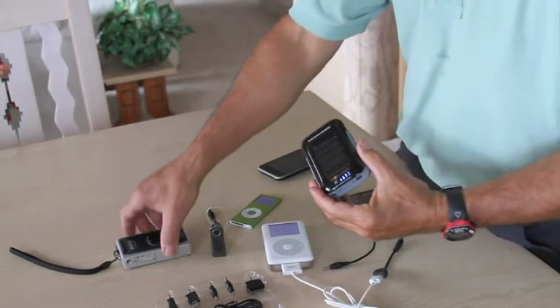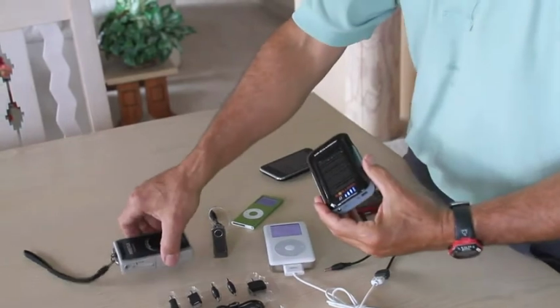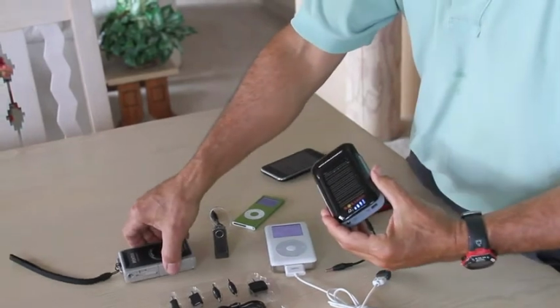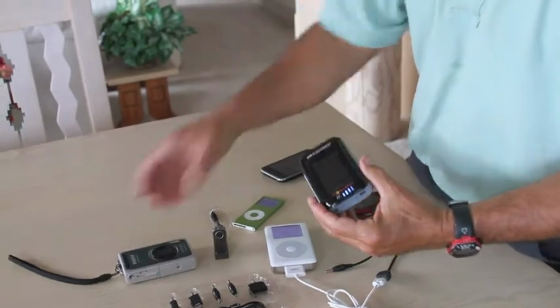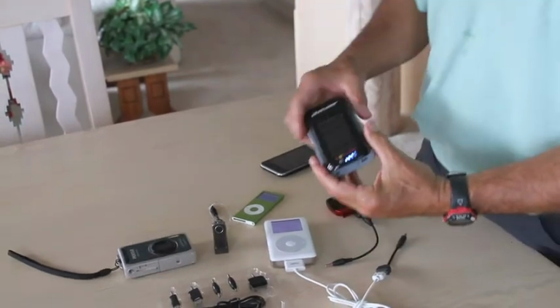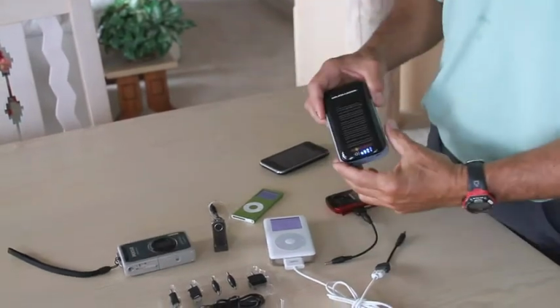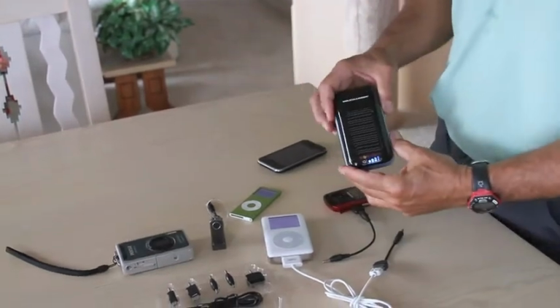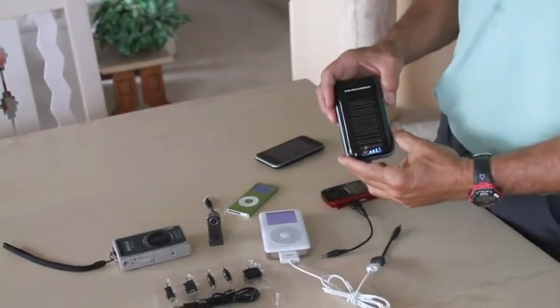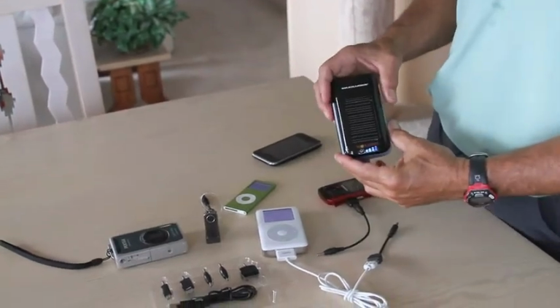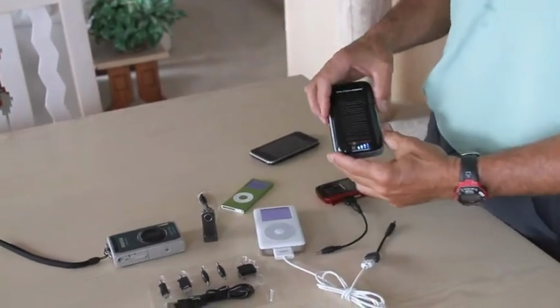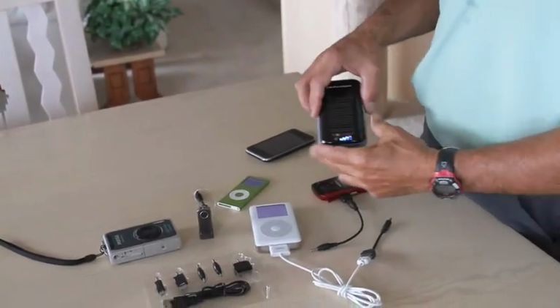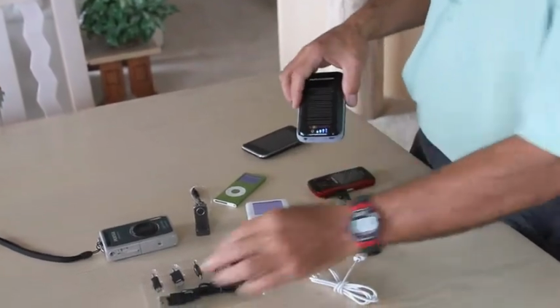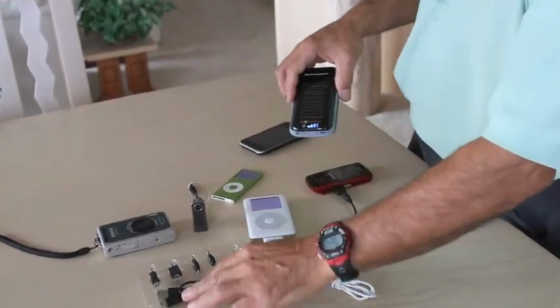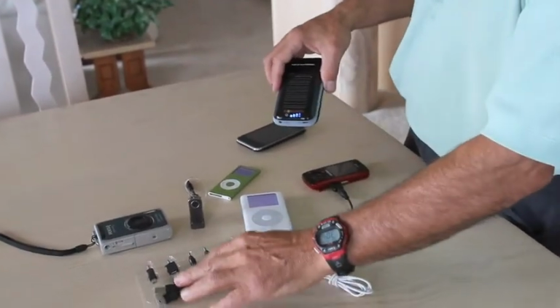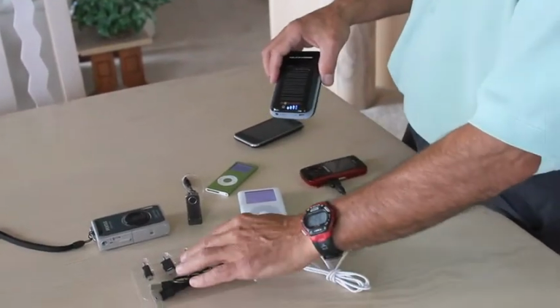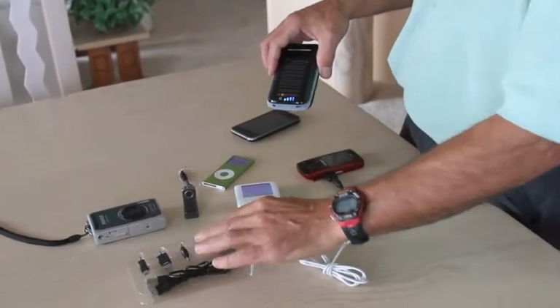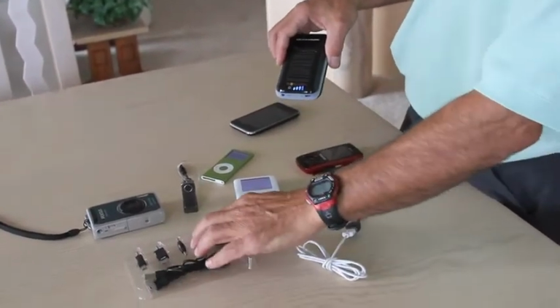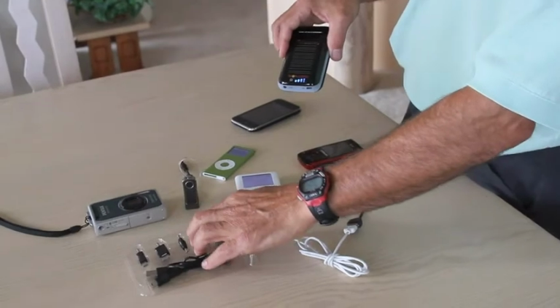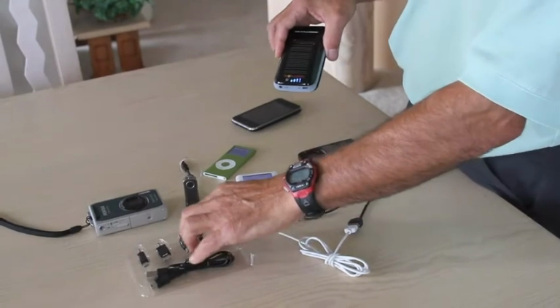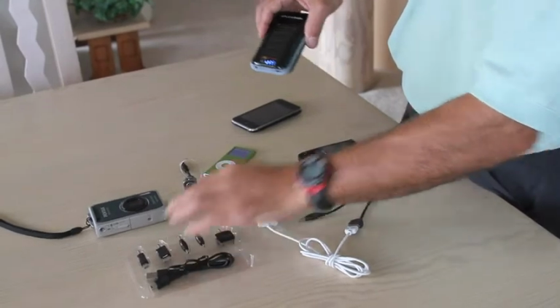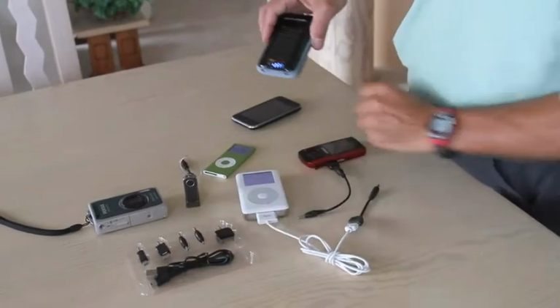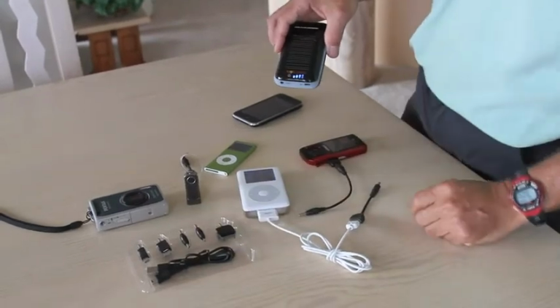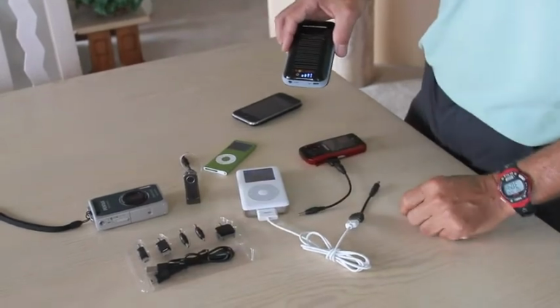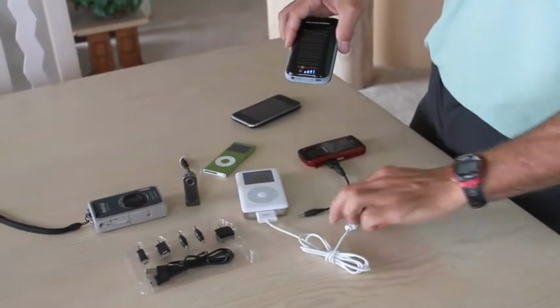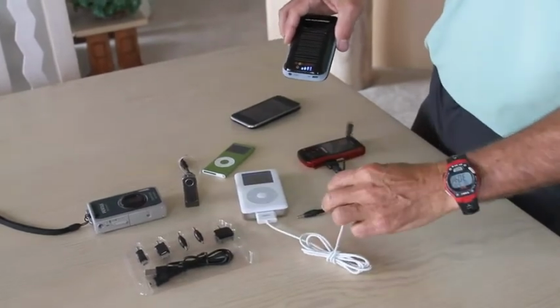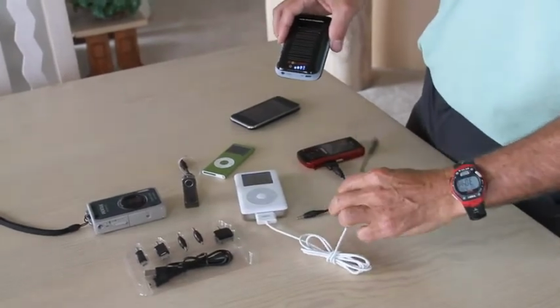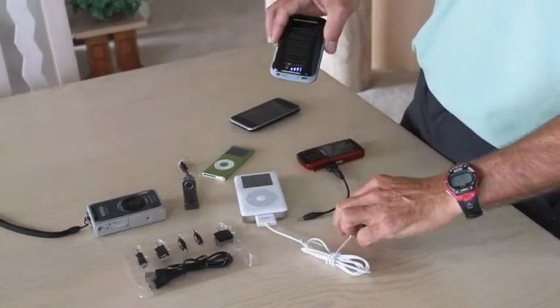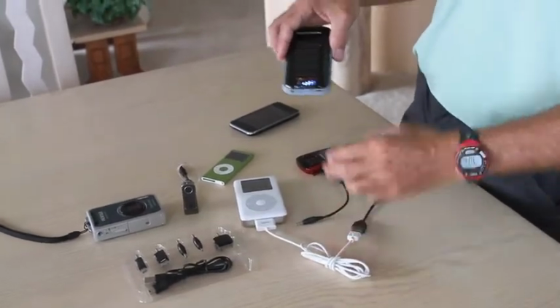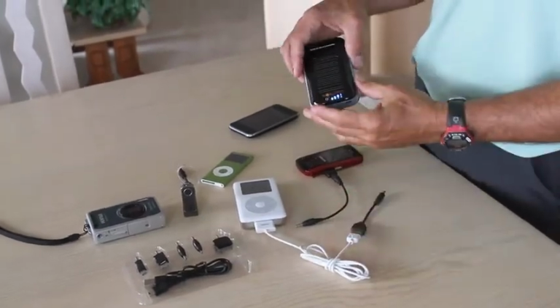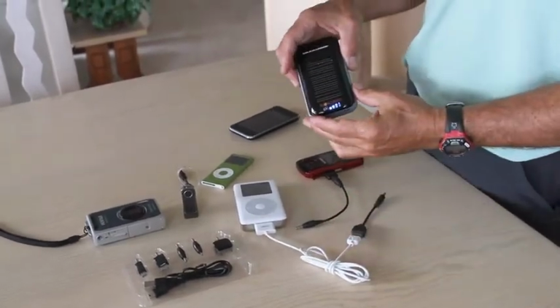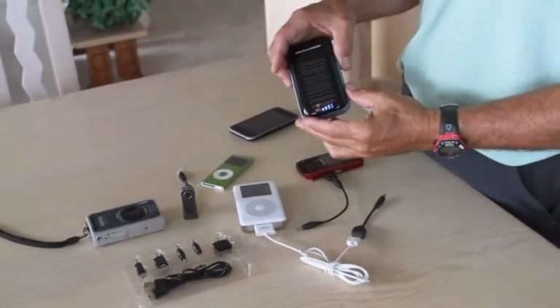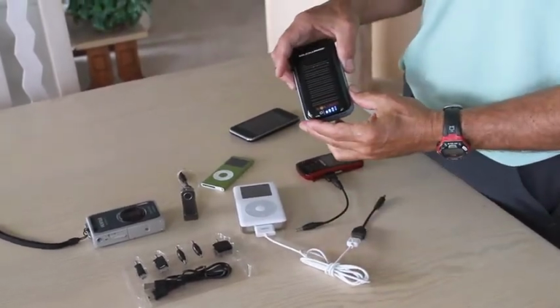It also works with many digital cameras and GPS units. All the accessories shown here come with it — adapters for various phones and for any USB 5 volt device.